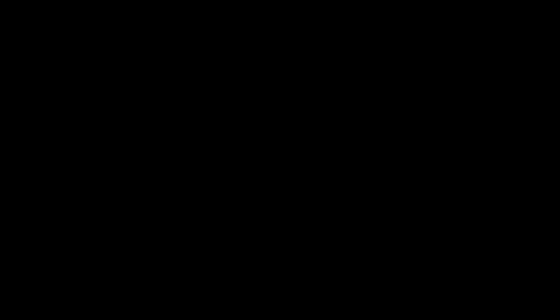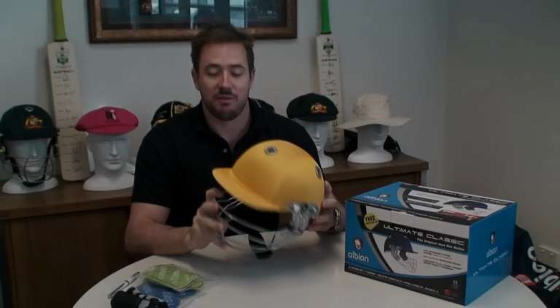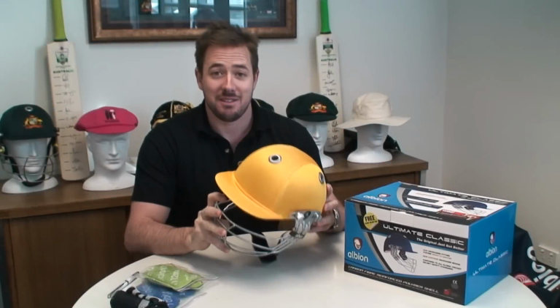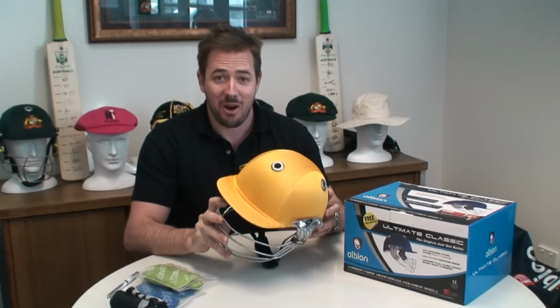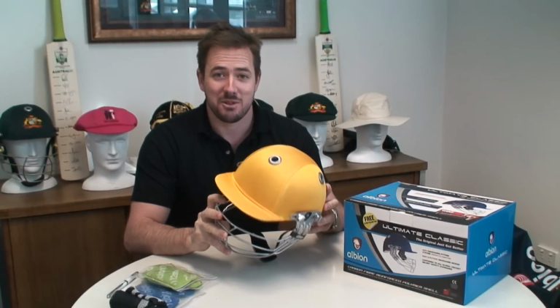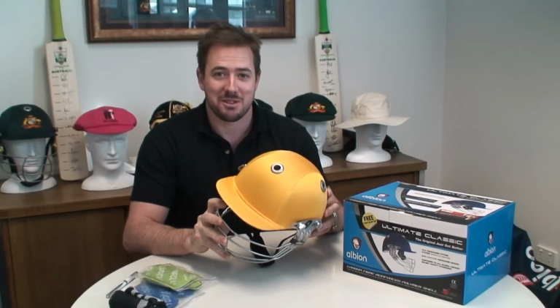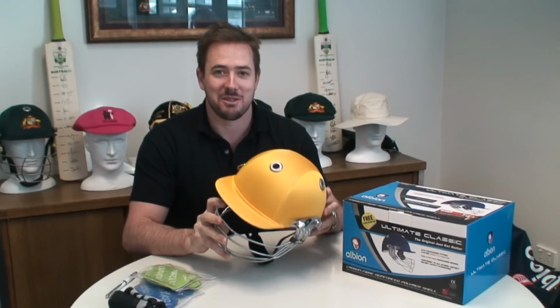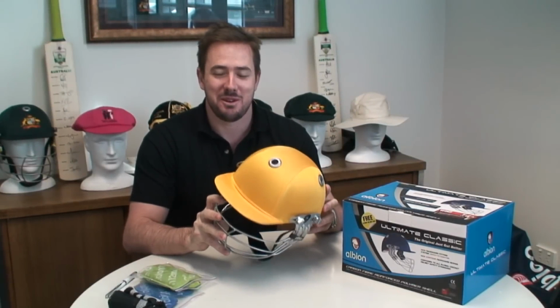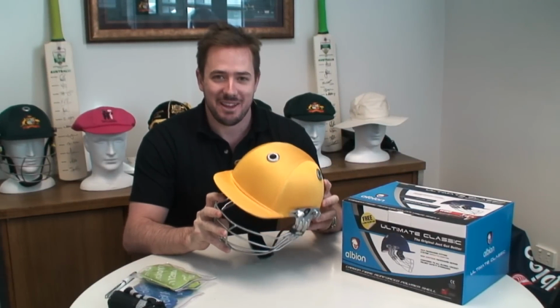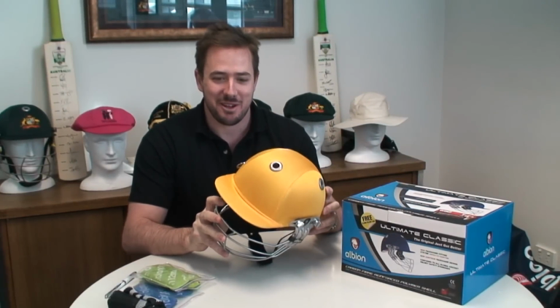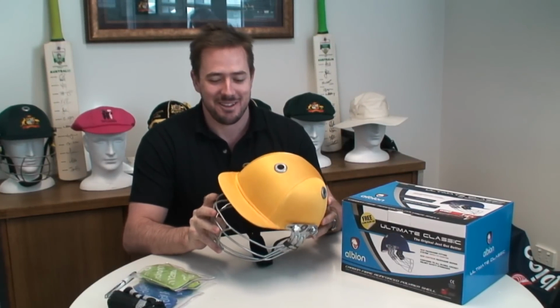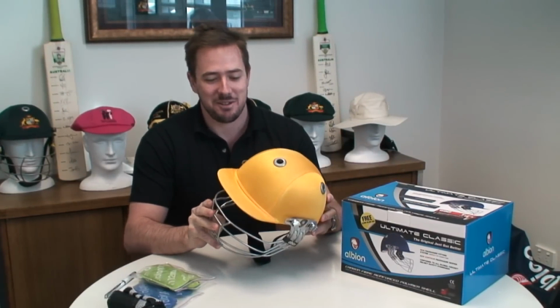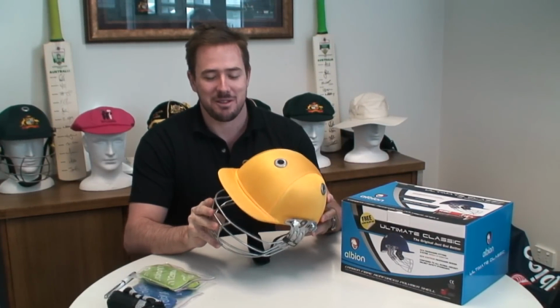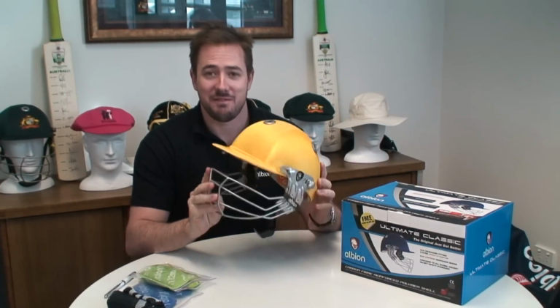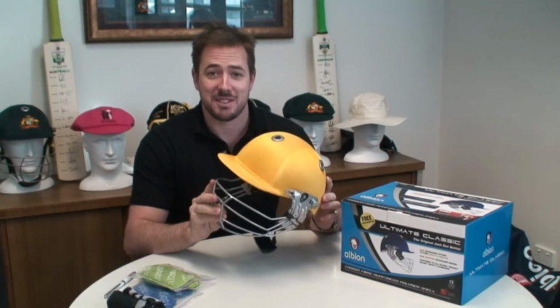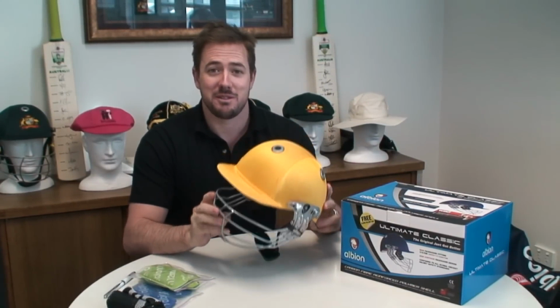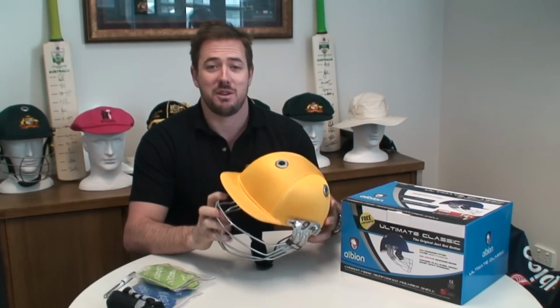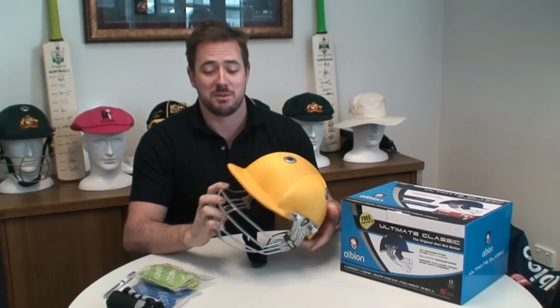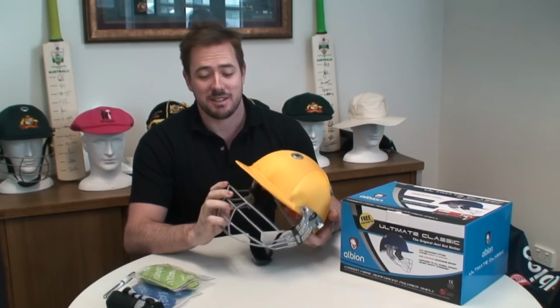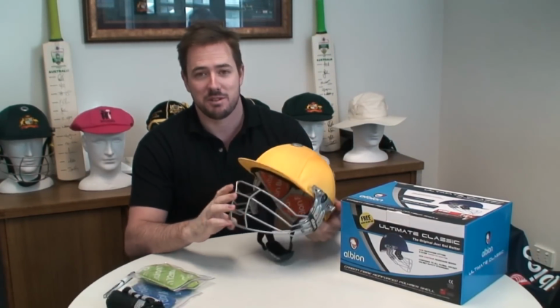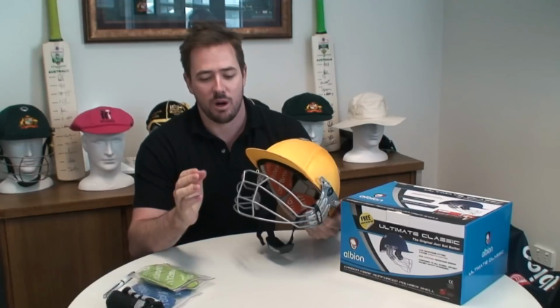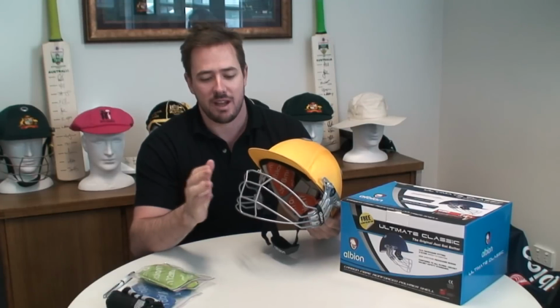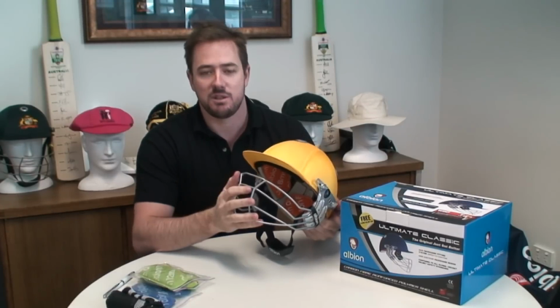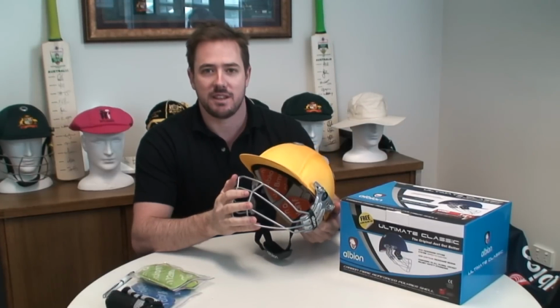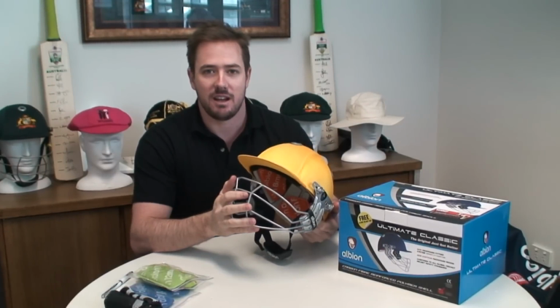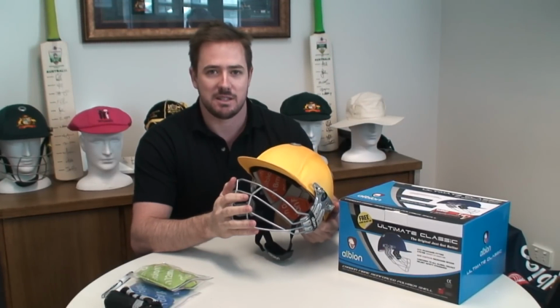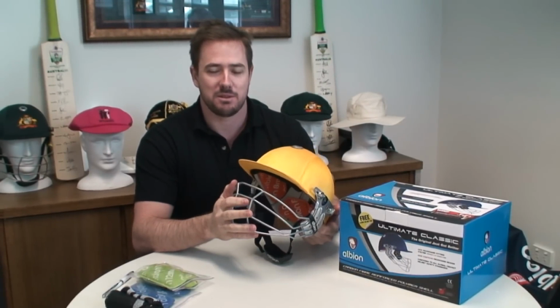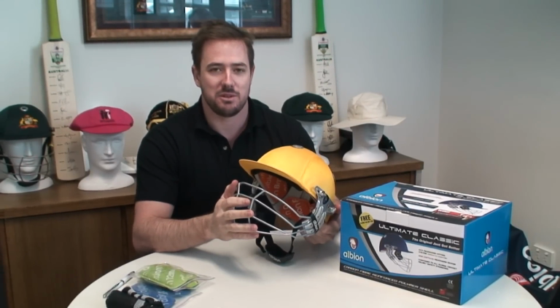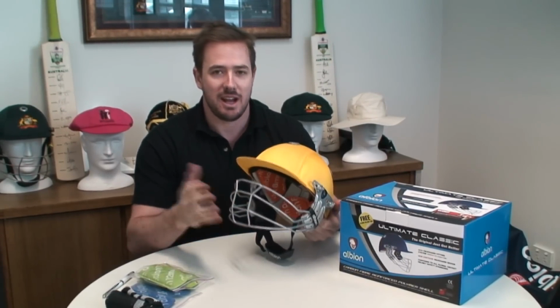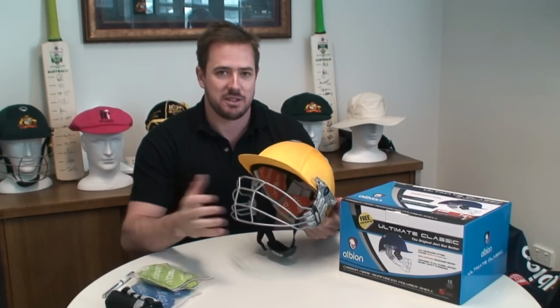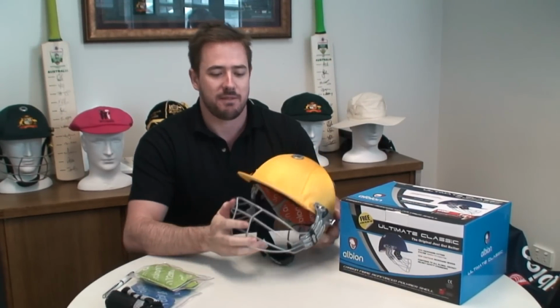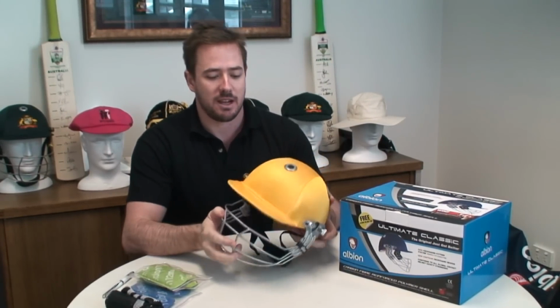If you've had time to watch the Ultimate 98 video, you'll know that the two helmets are very similar, with the exception of a steel face guard as opposed to a titanium face guard.